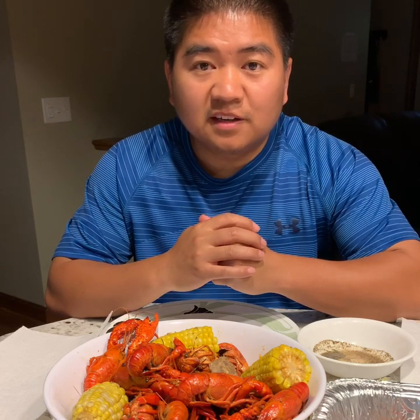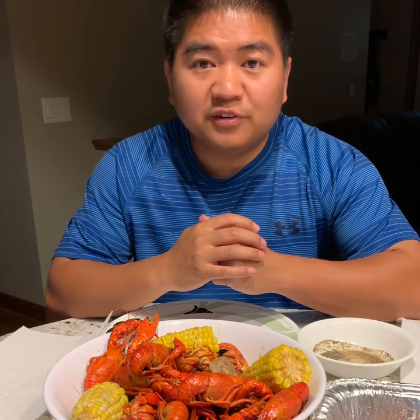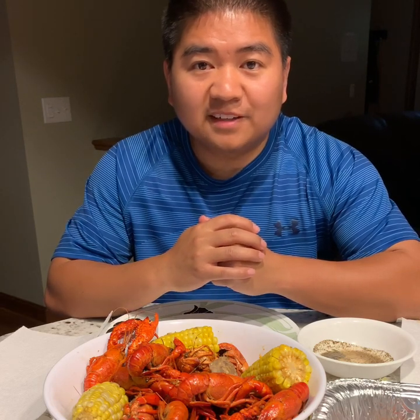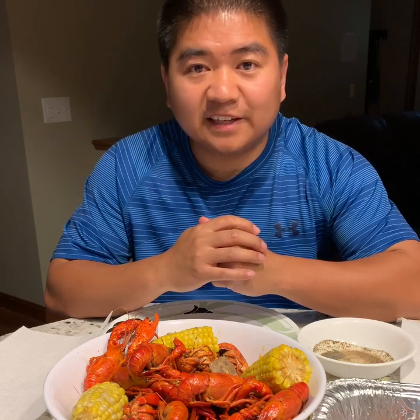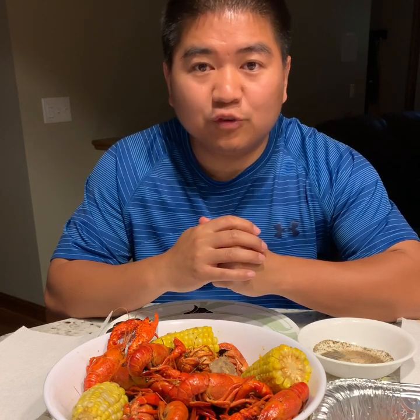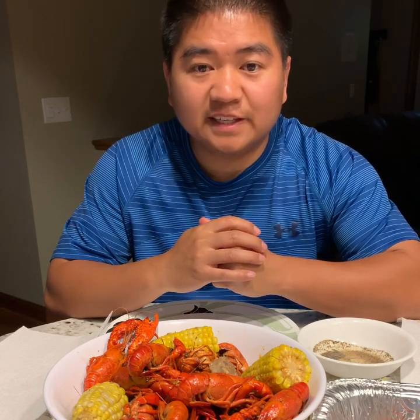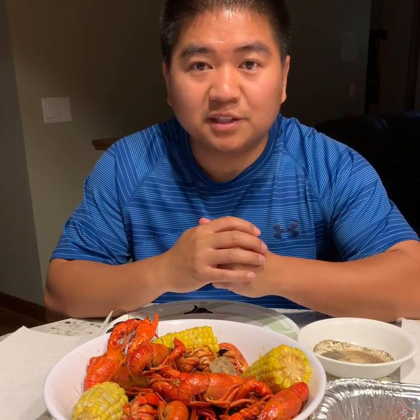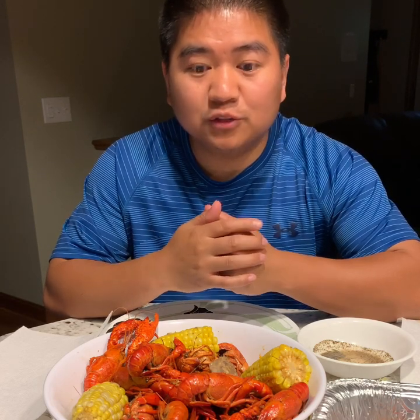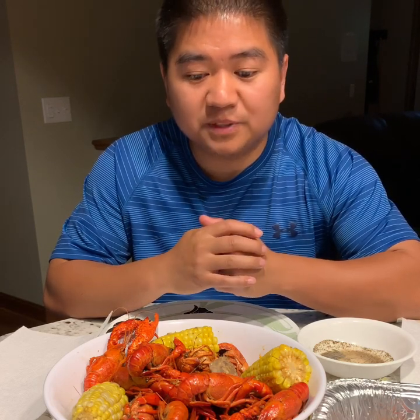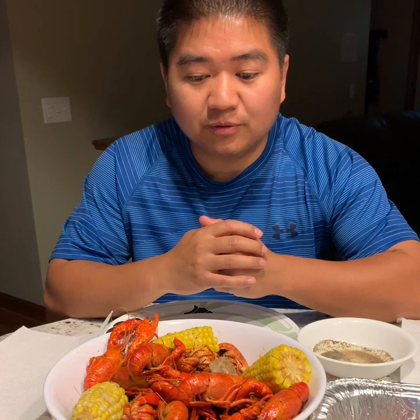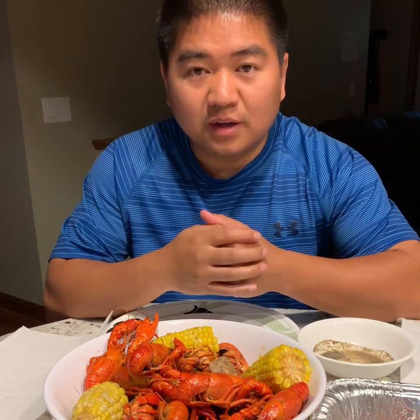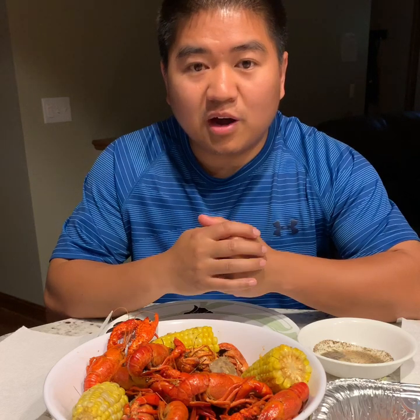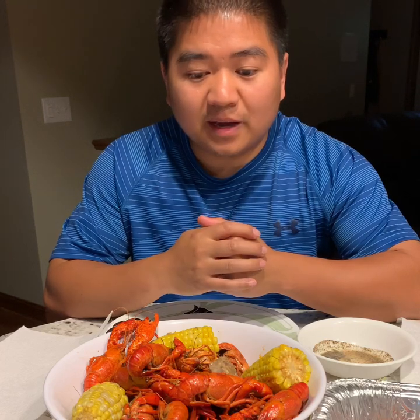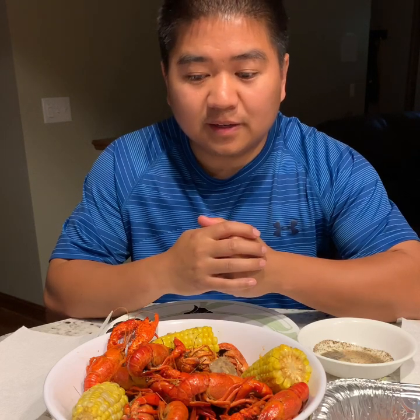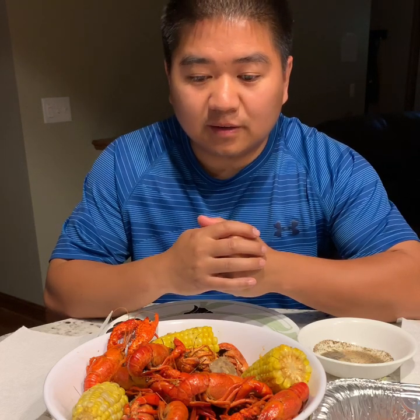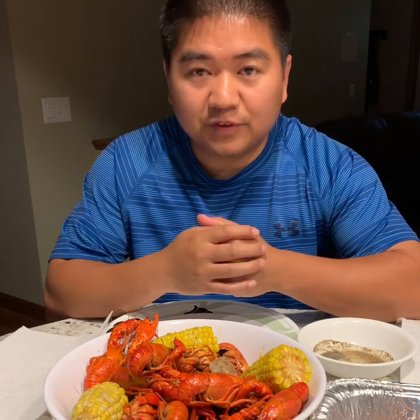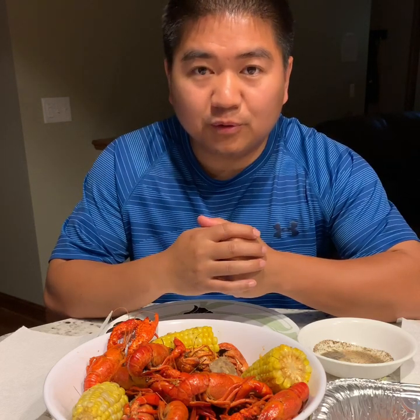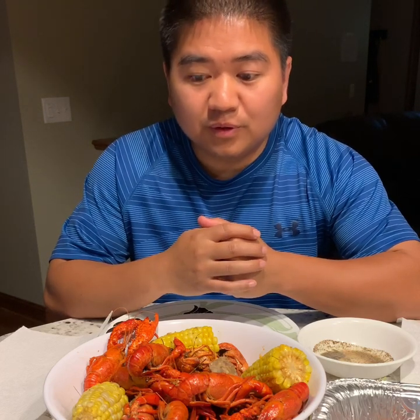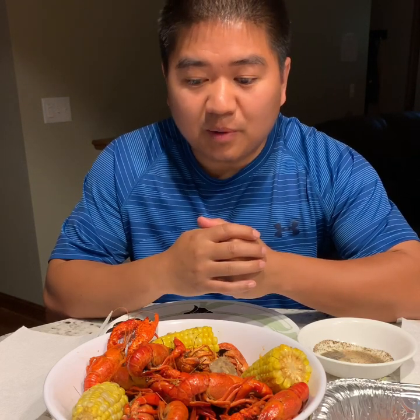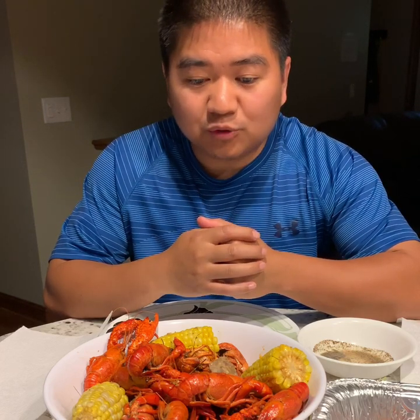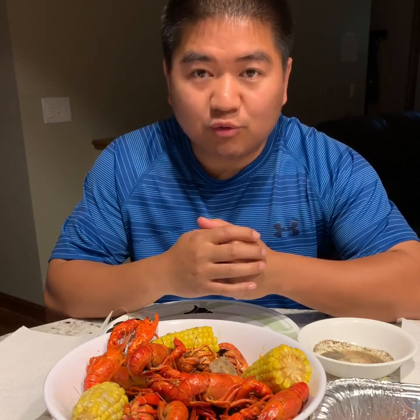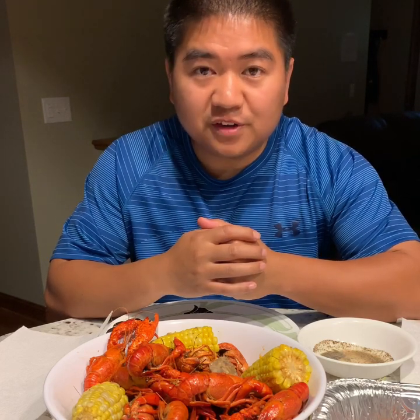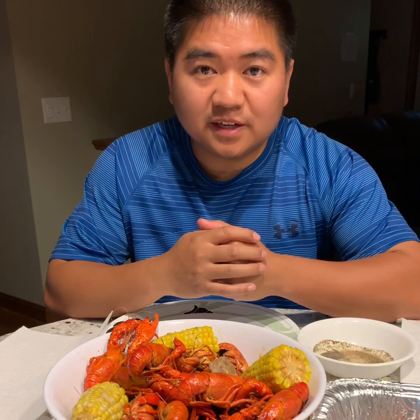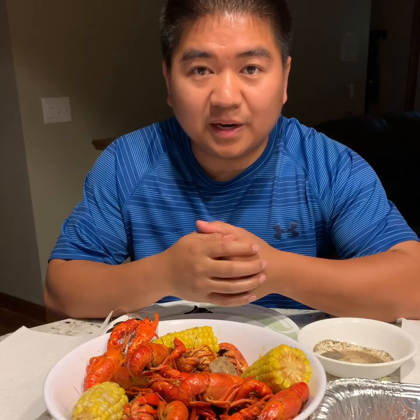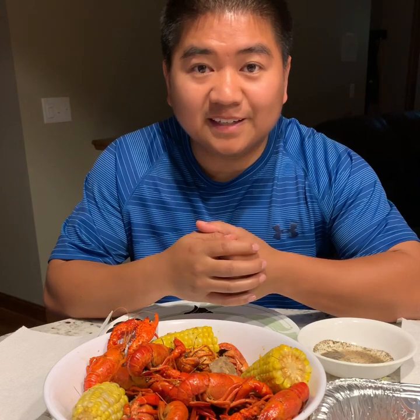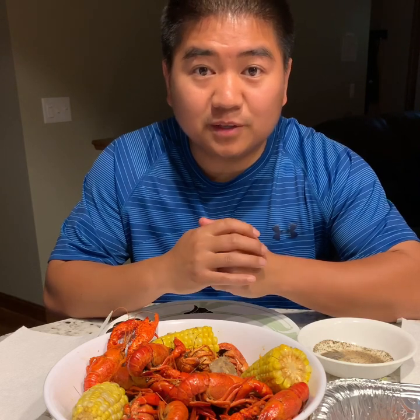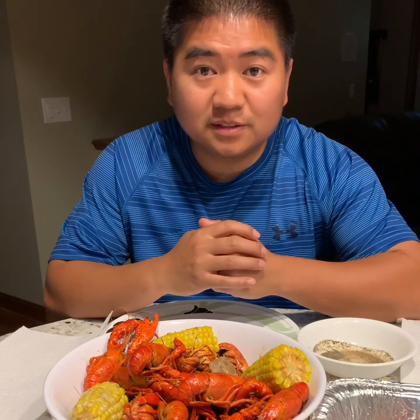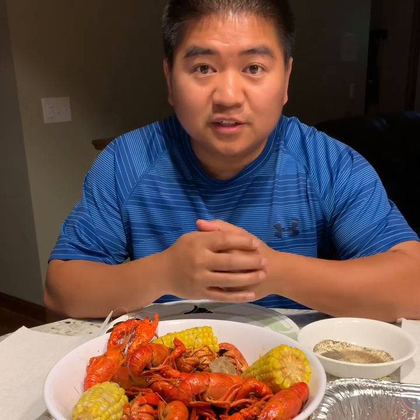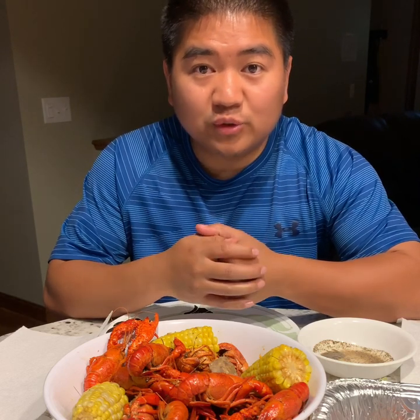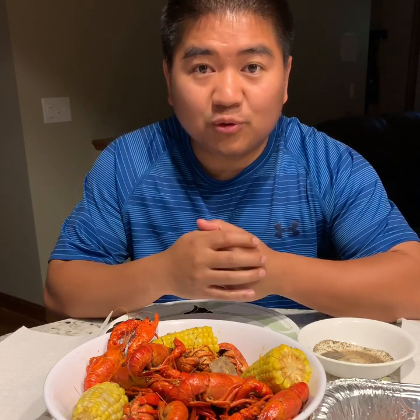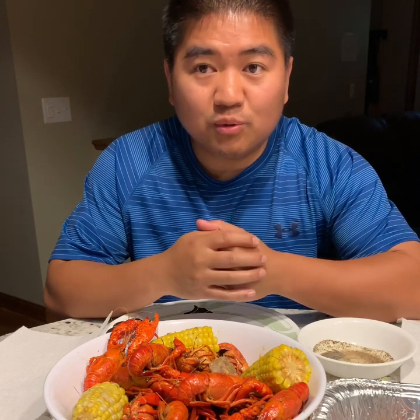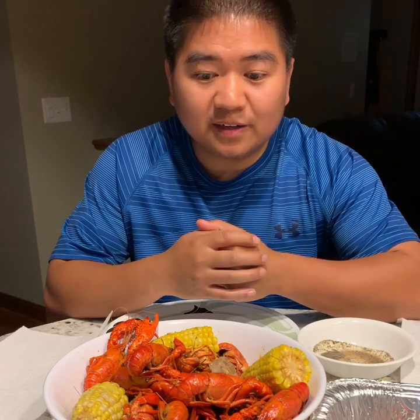Hello everyone, thank you for visiting and watching my YouTube channel. A while back I did a video about how to eat crawfish, but I did it in Vietnamese, so today I'm going to do one in English.